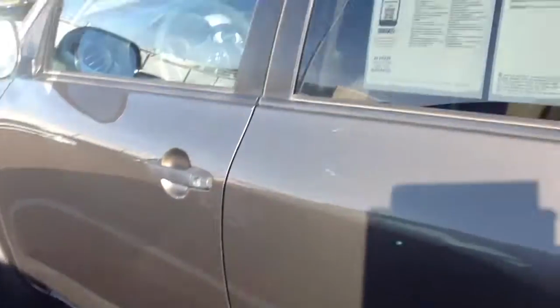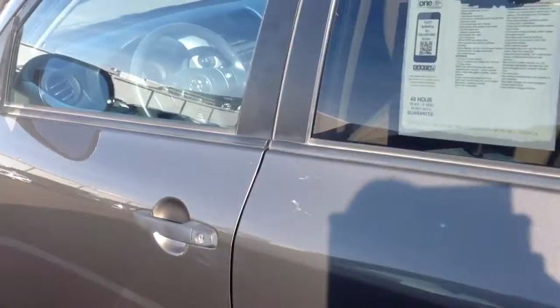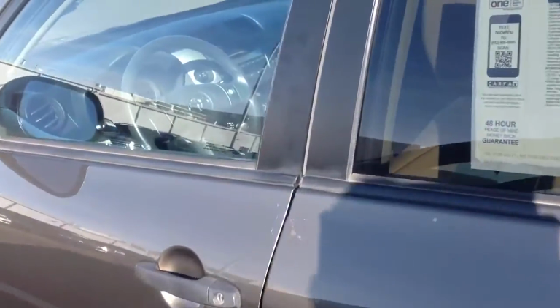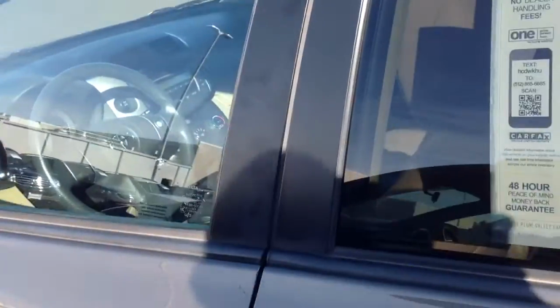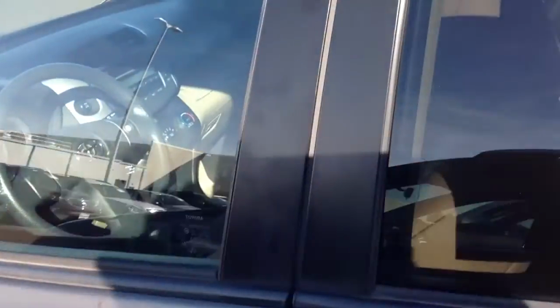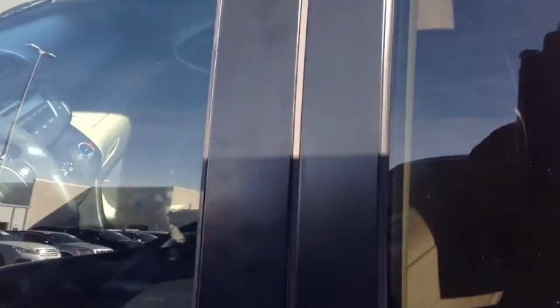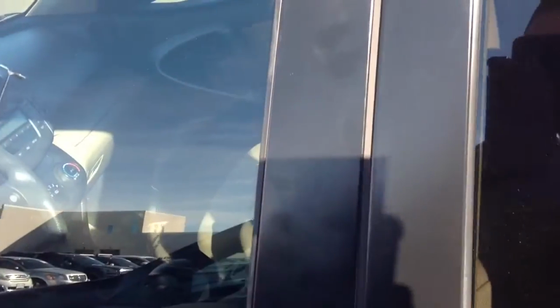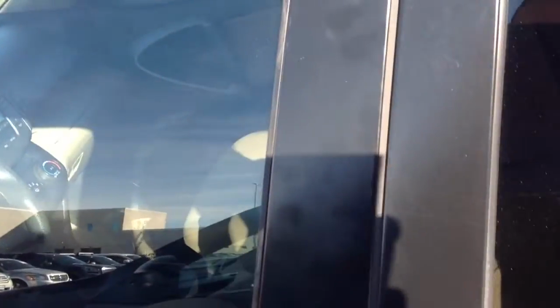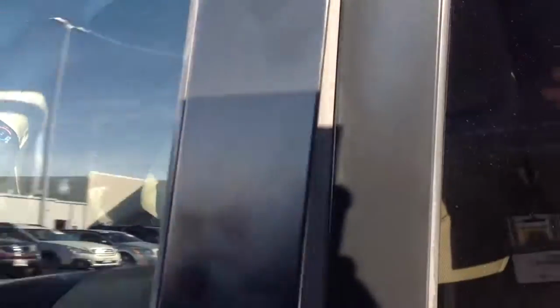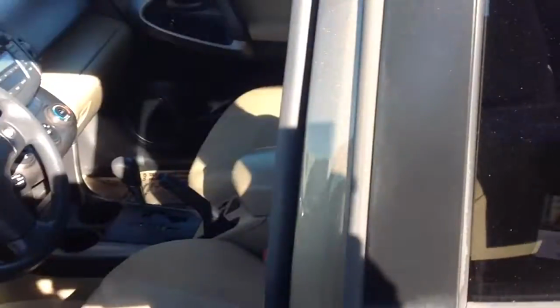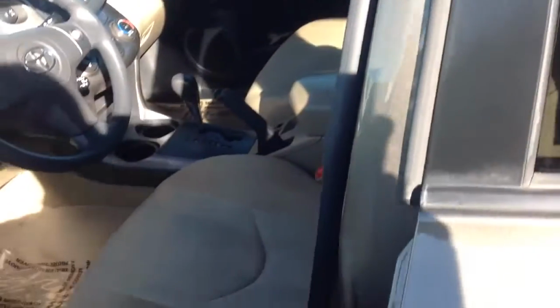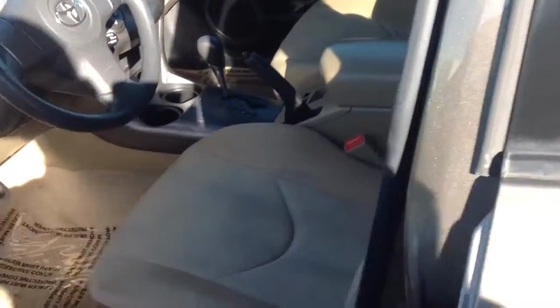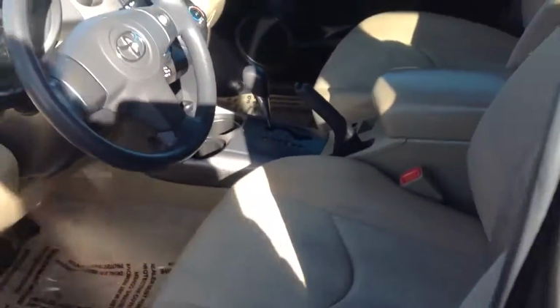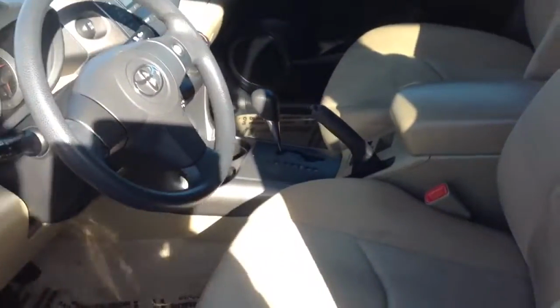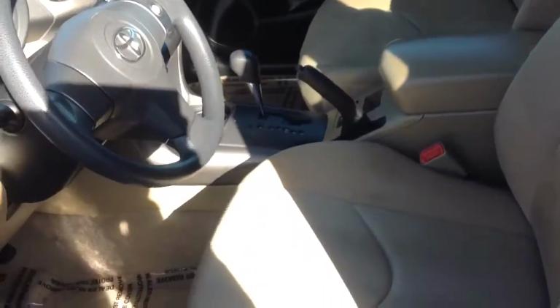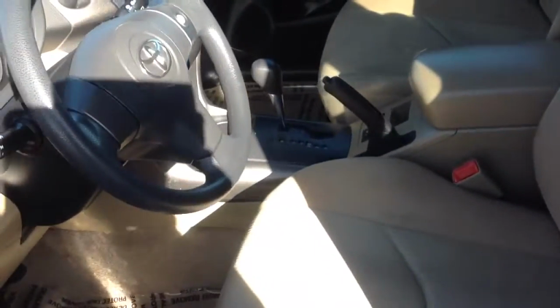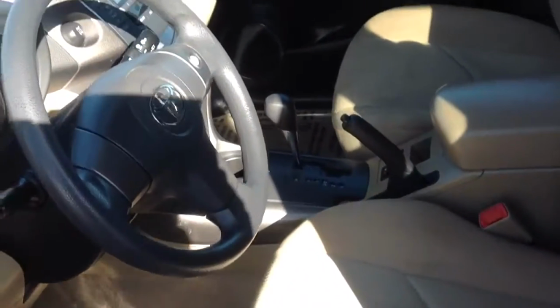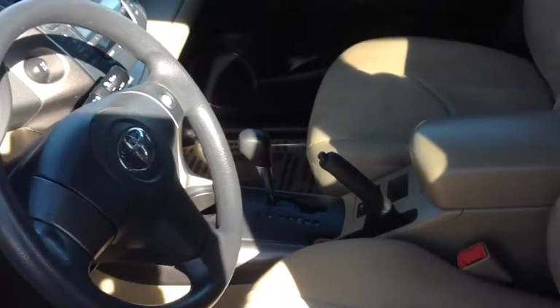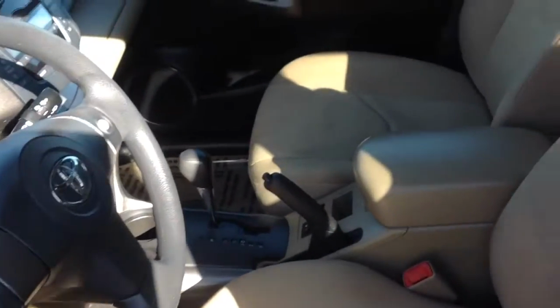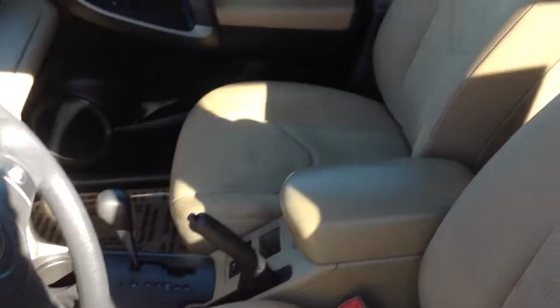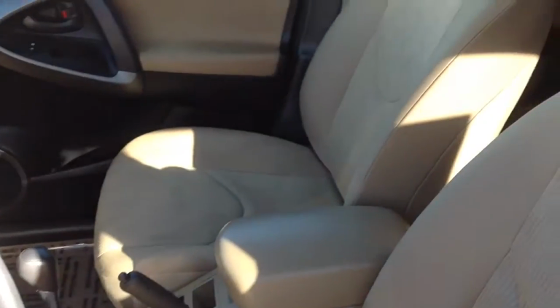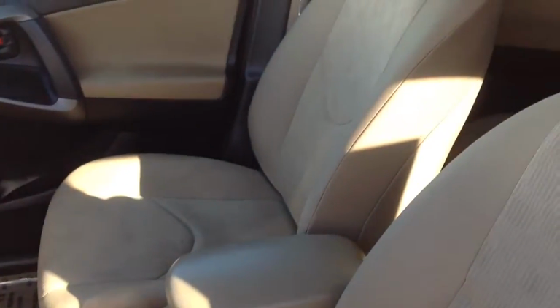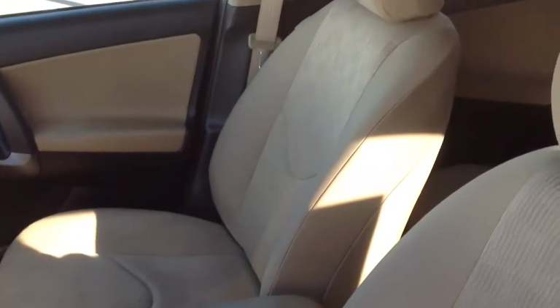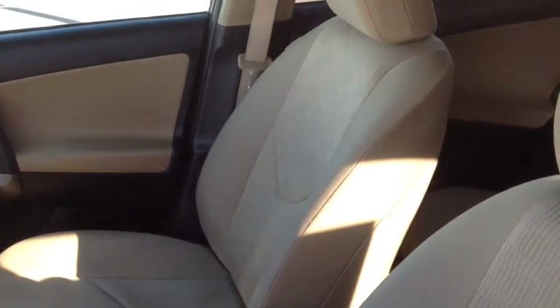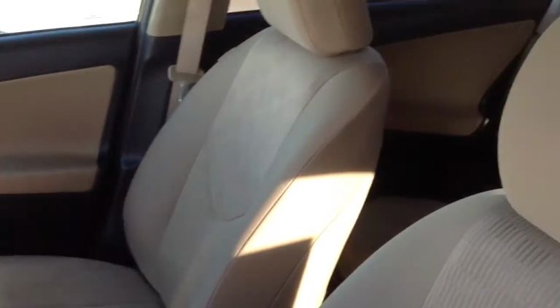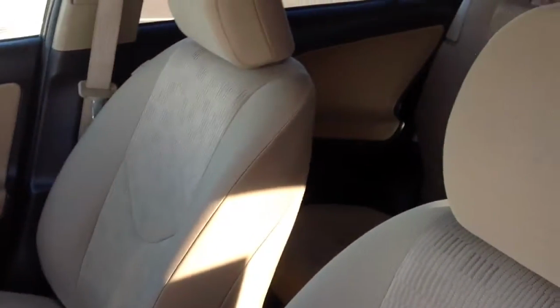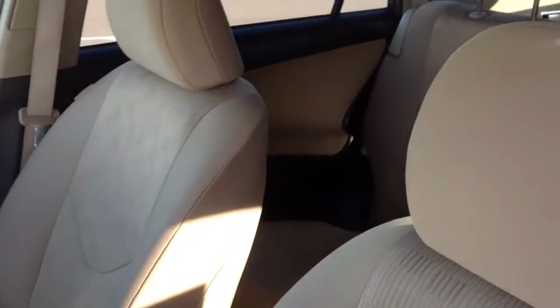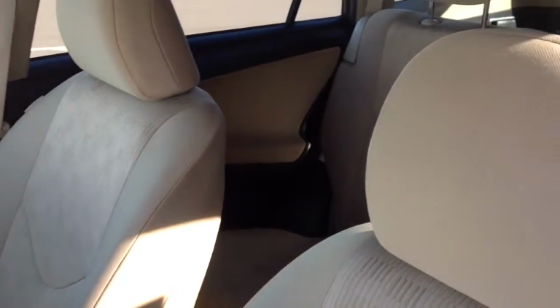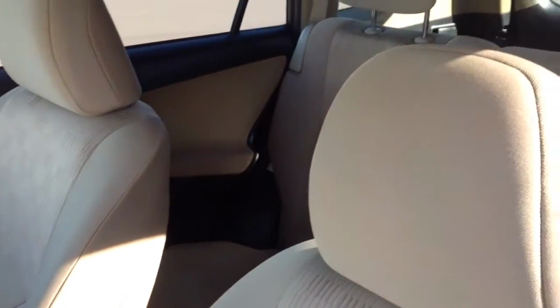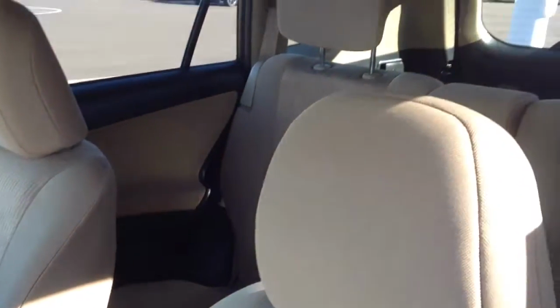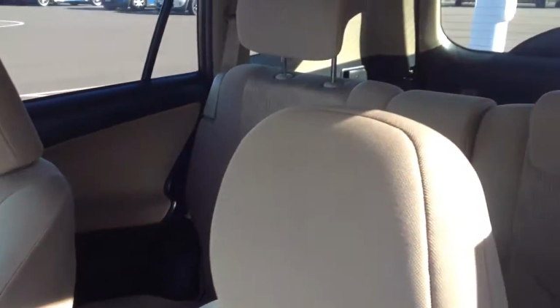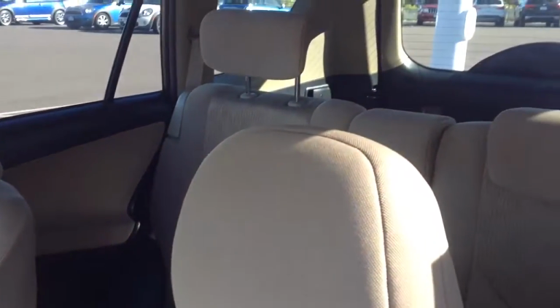Interior looks really clean as well. No major stains. I can definitely tell it's a non-smoking car.